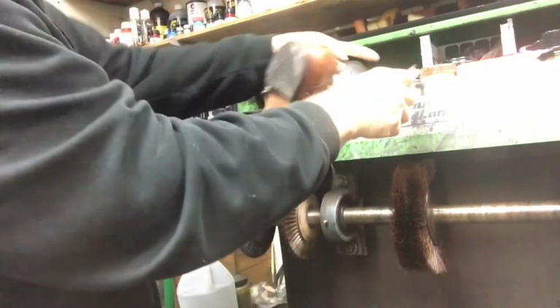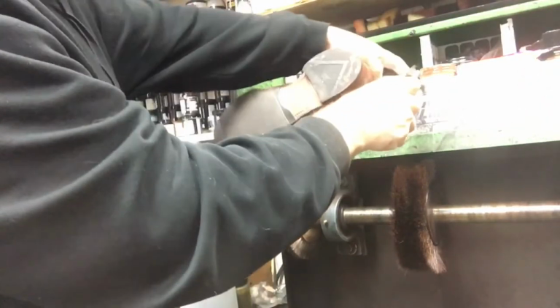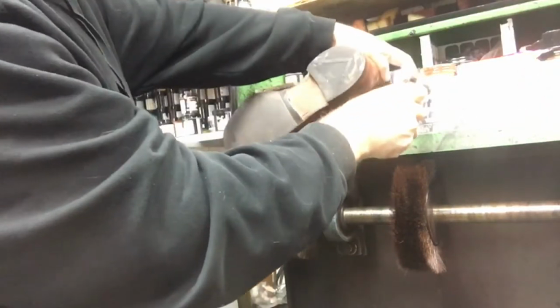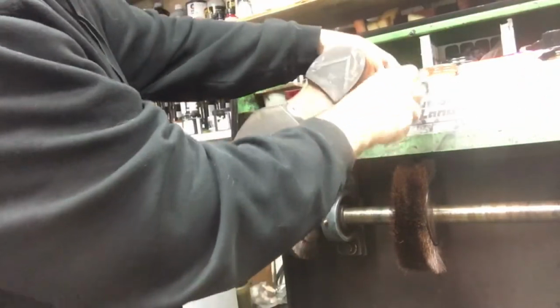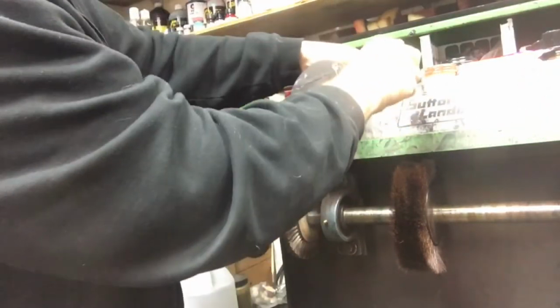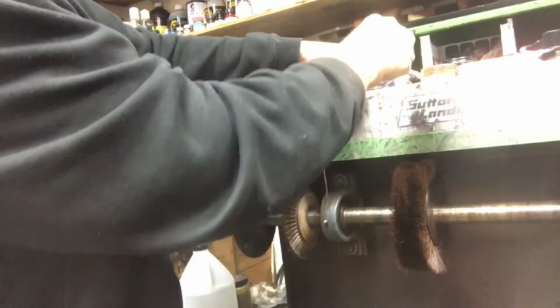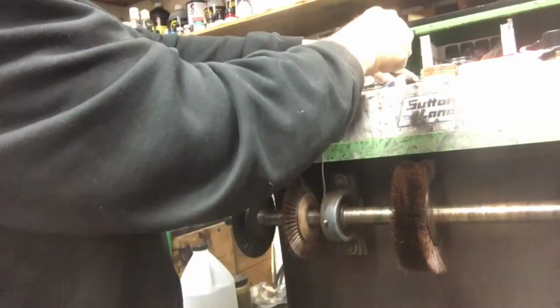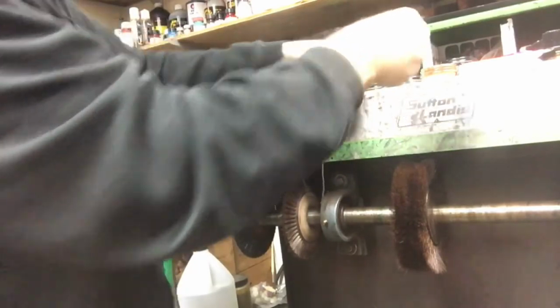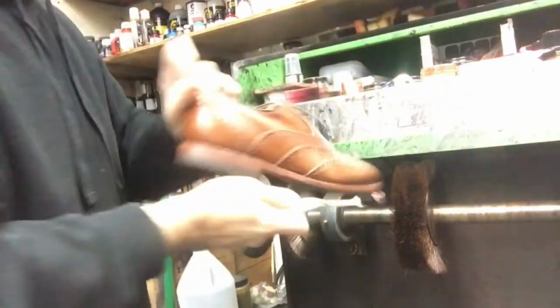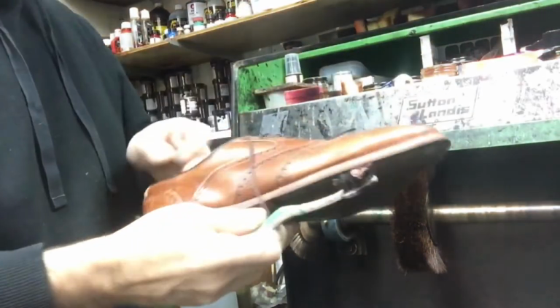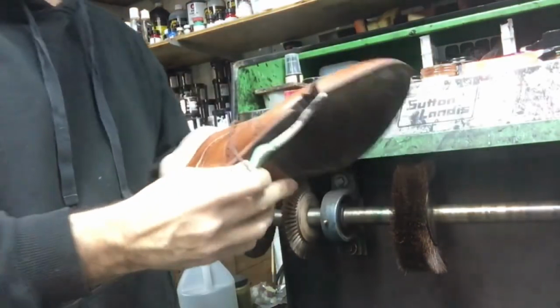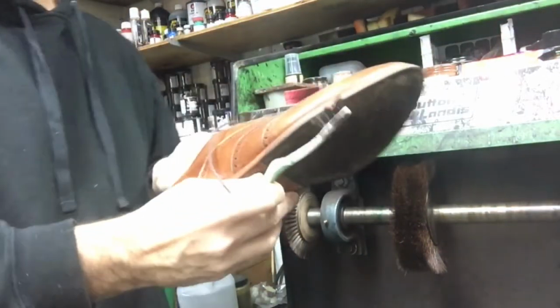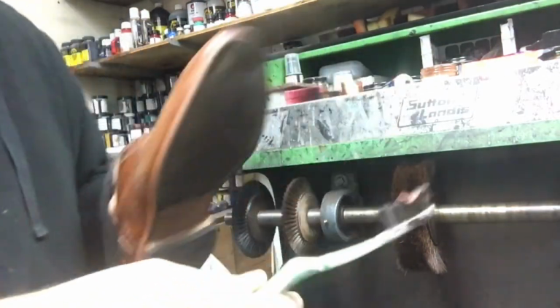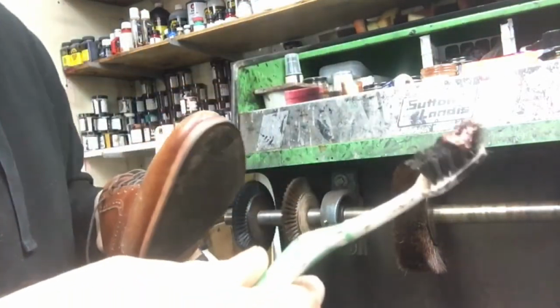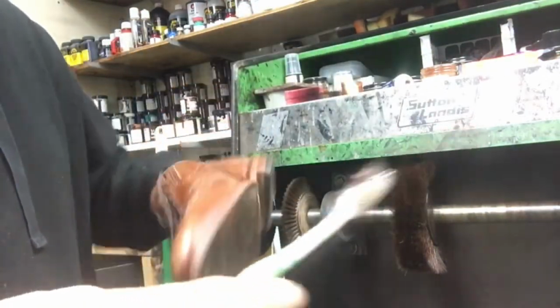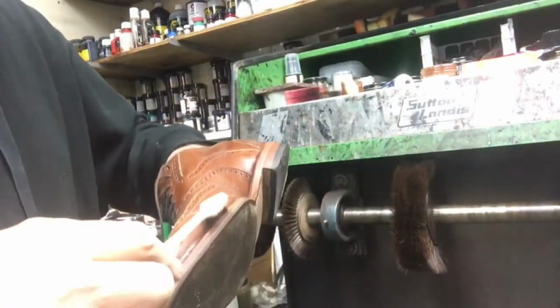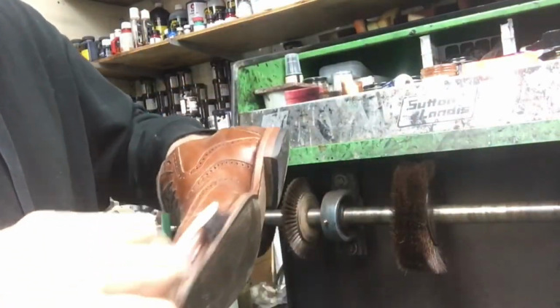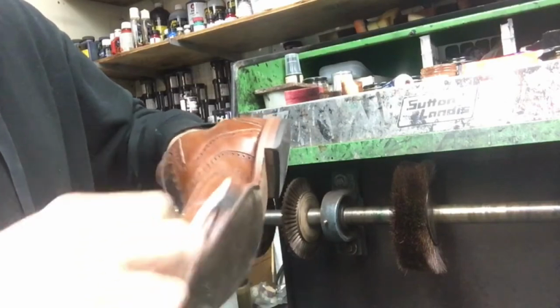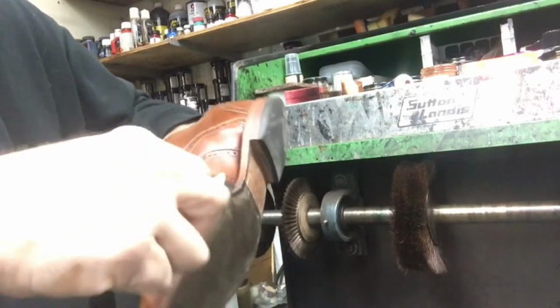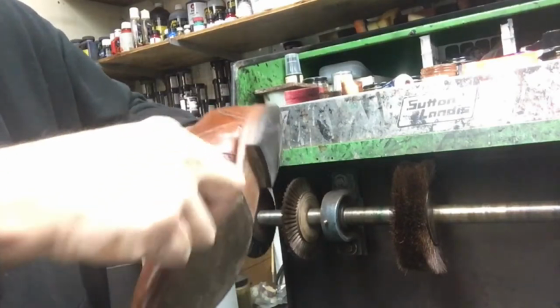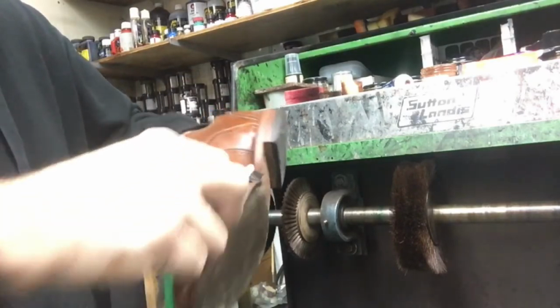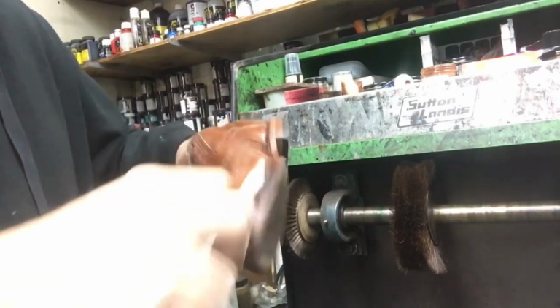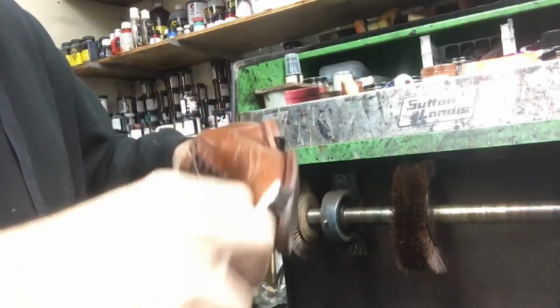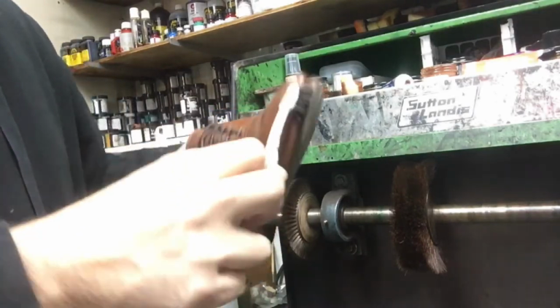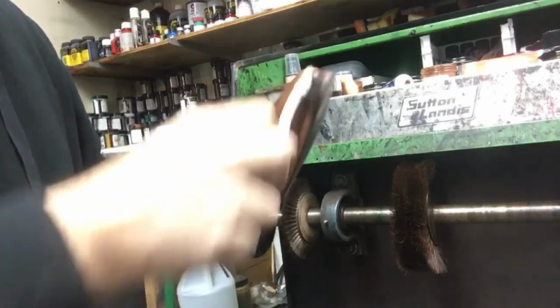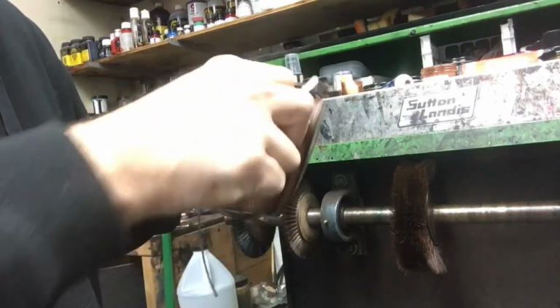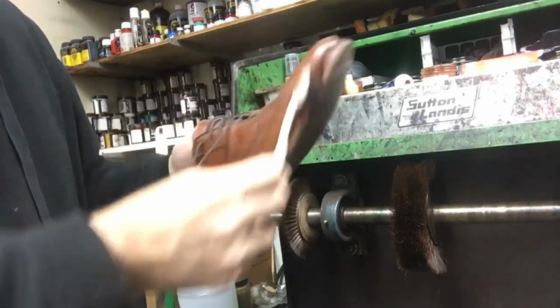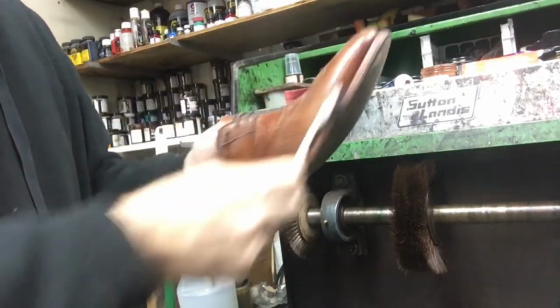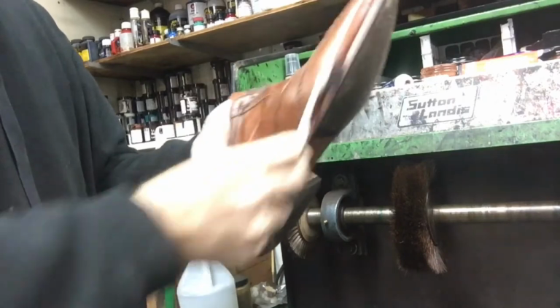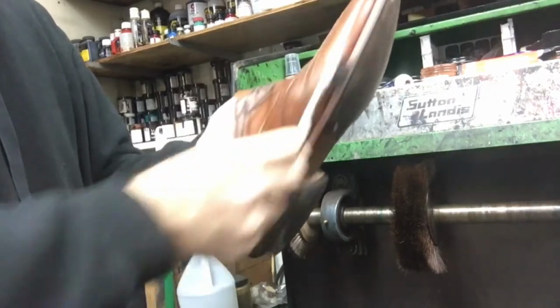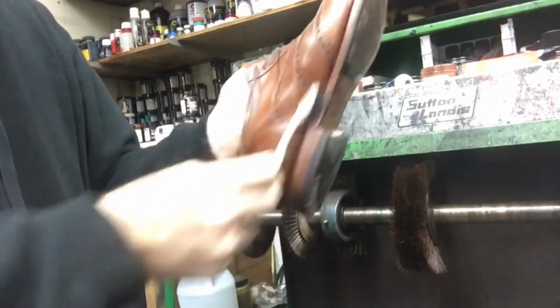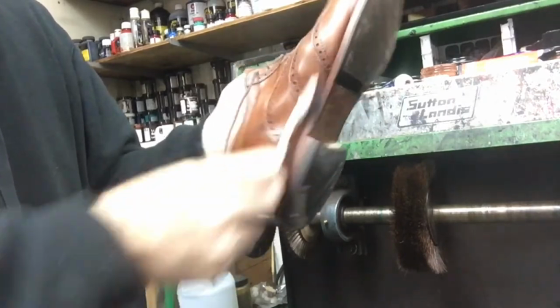Now take a little bit of cream and apply it around the welt area, just to darken it up a bit. Because during the cleaning stage, cleaning the stitches process tends to get it a little light. This kind of darkens the tint and makes it look better.